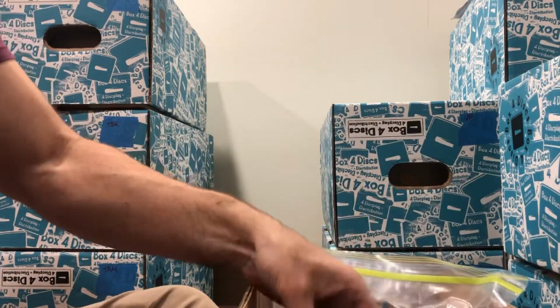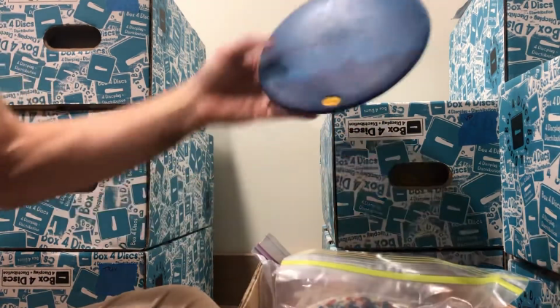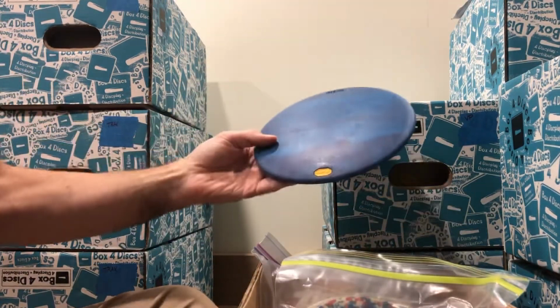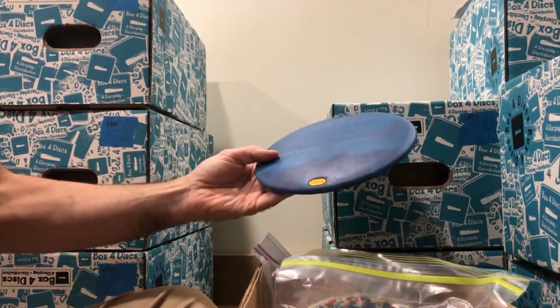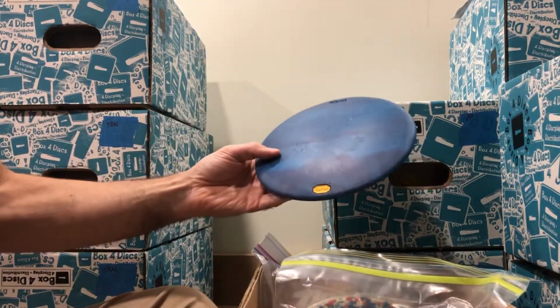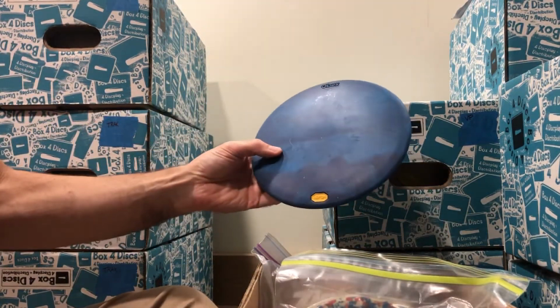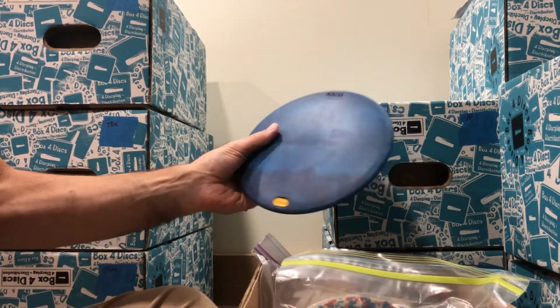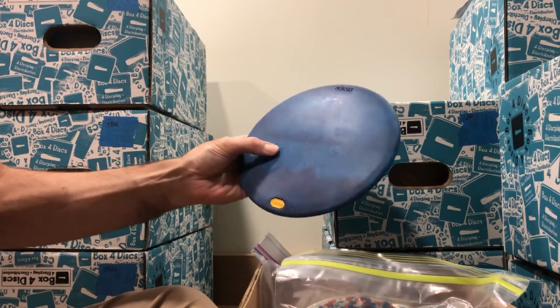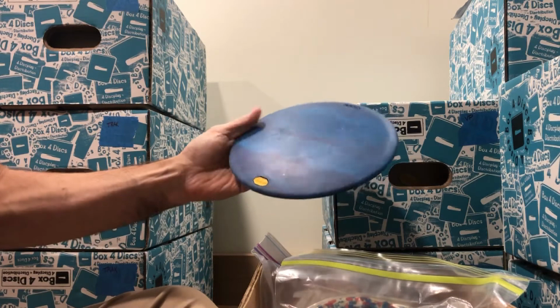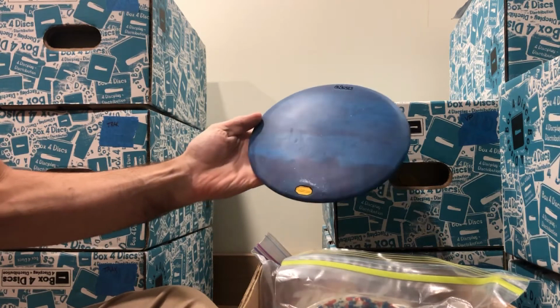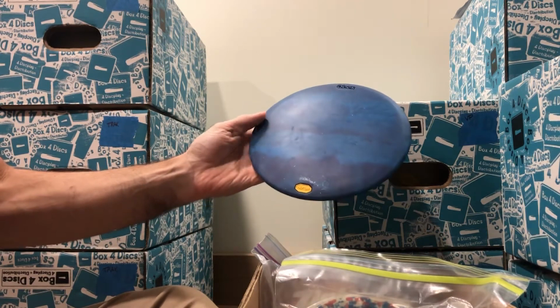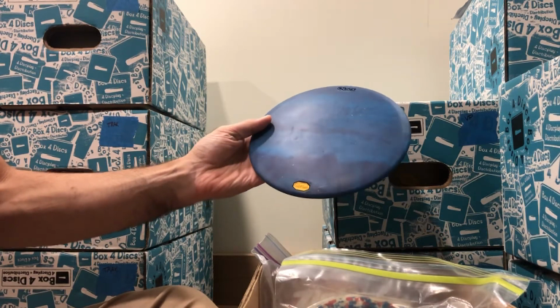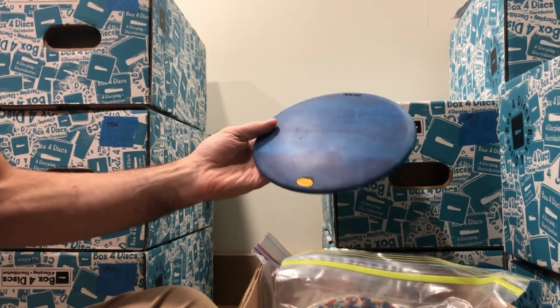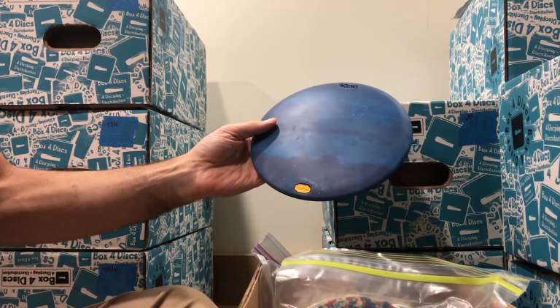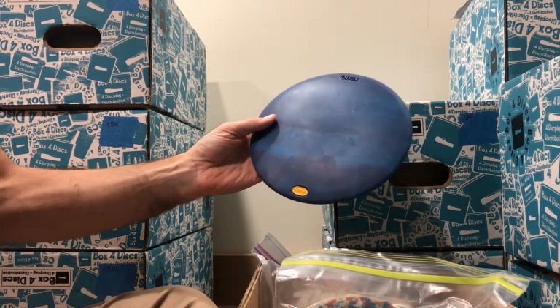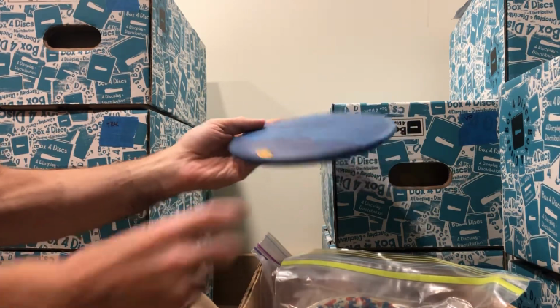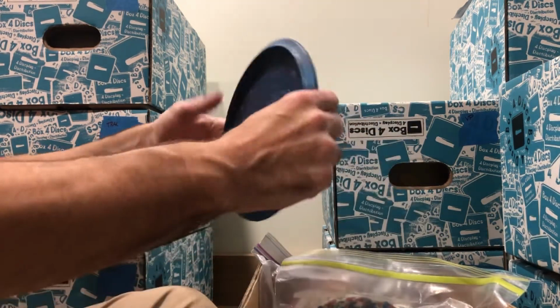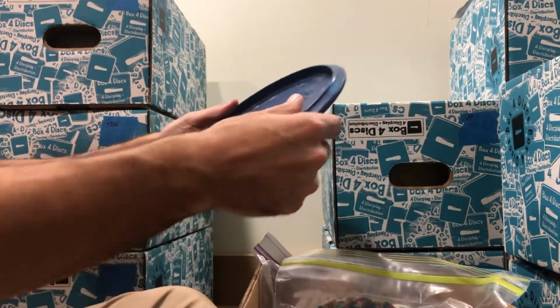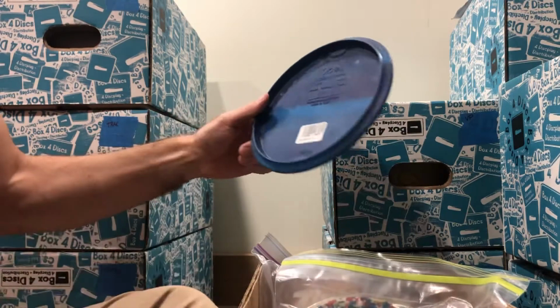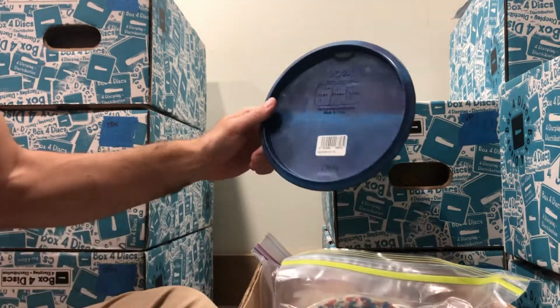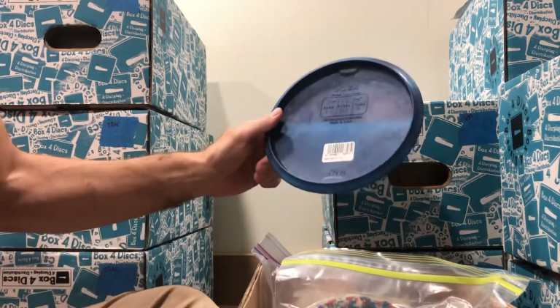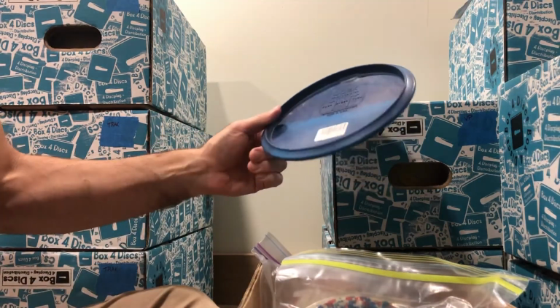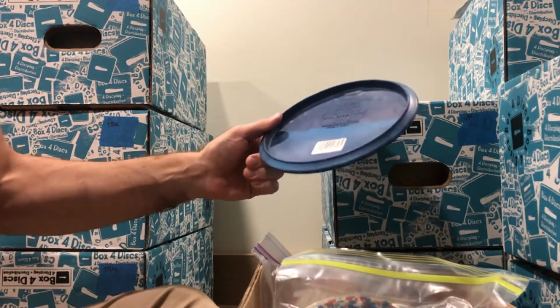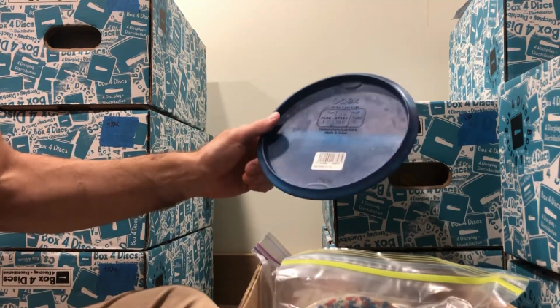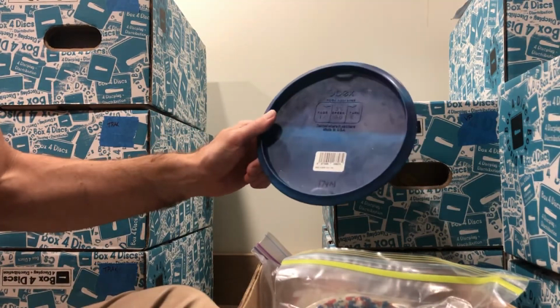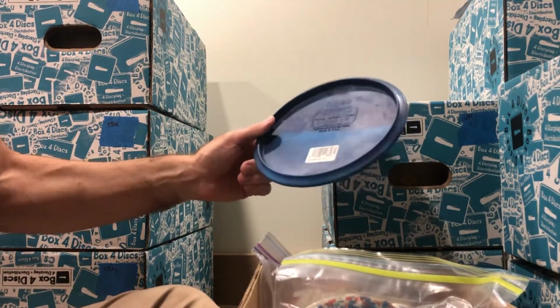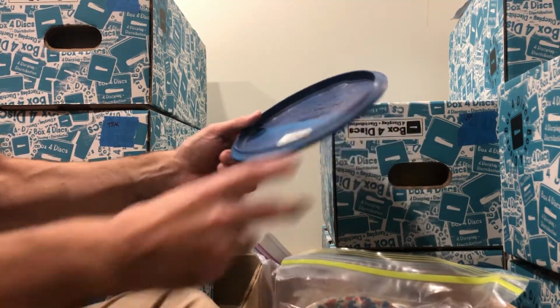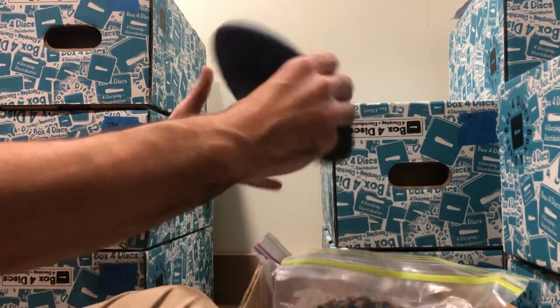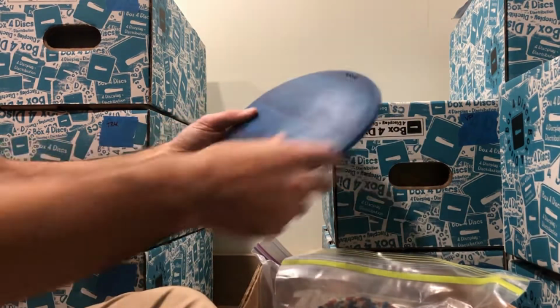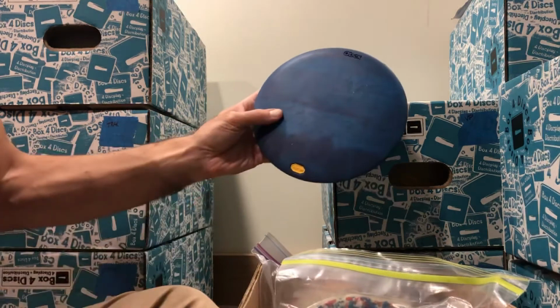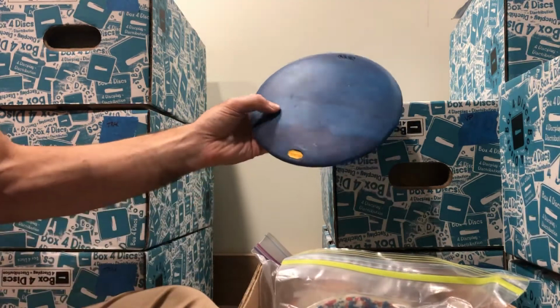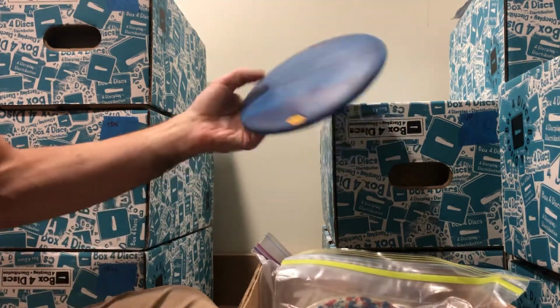Only the camera could do this thing justice — all sorts of dark blue action going on there. 174 grams in medium. The back looks better than the front, if you ask me, but either way it's a good looking disc.